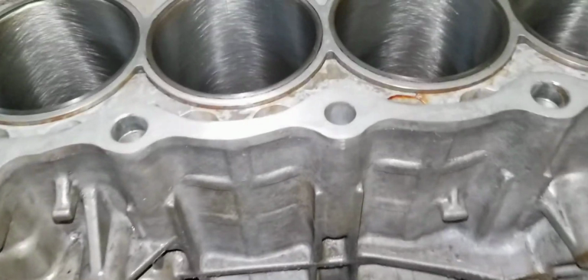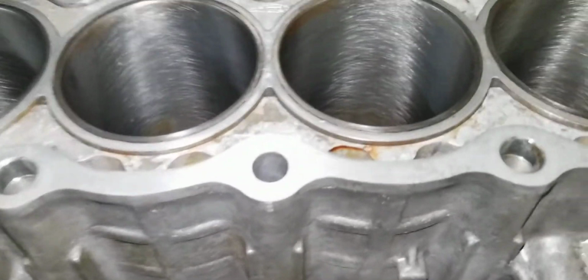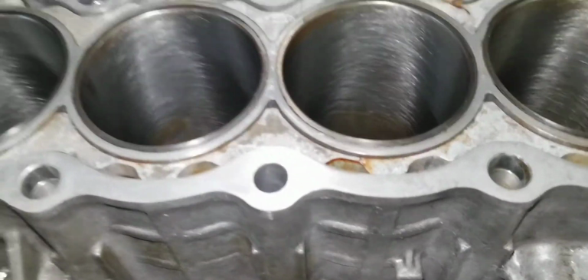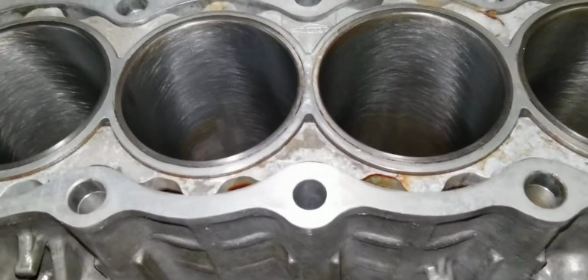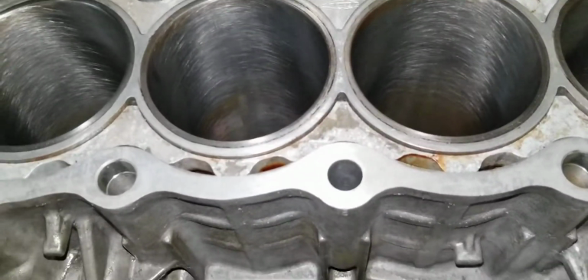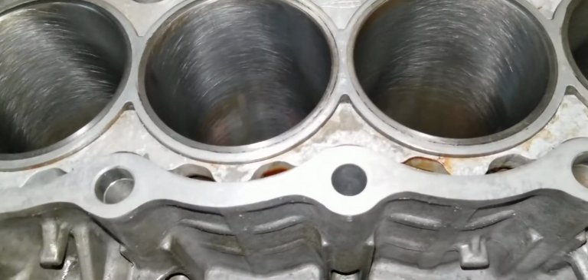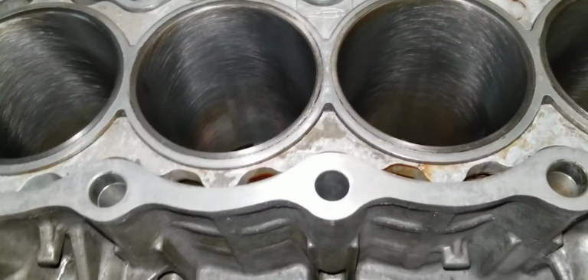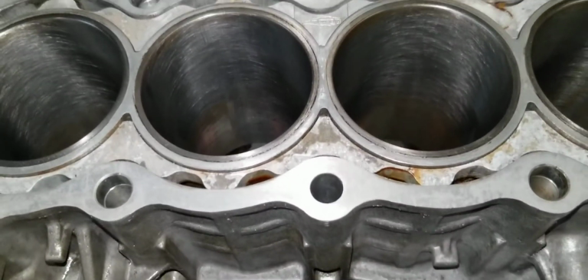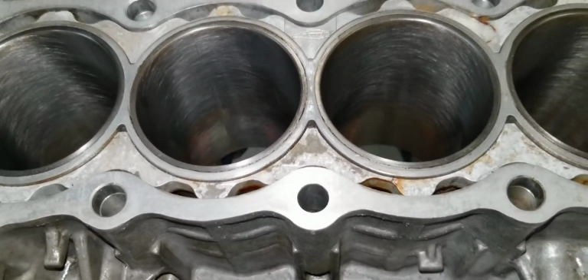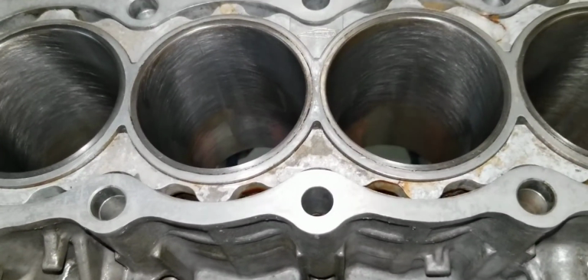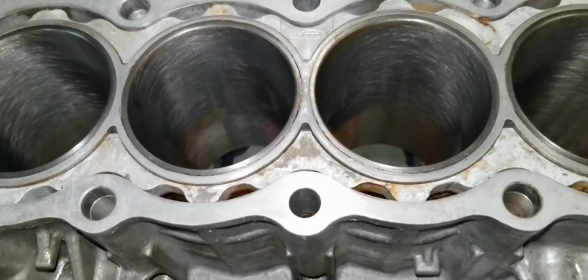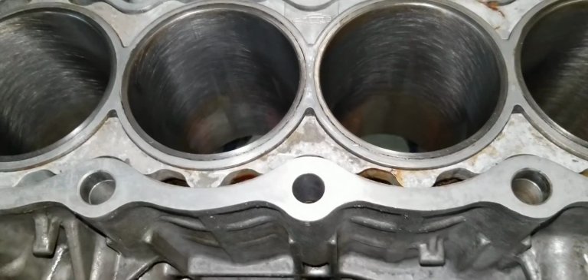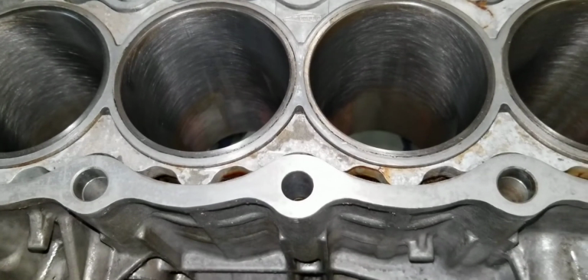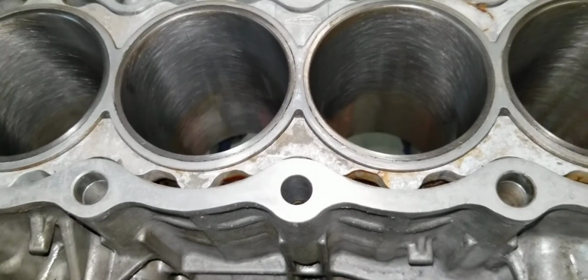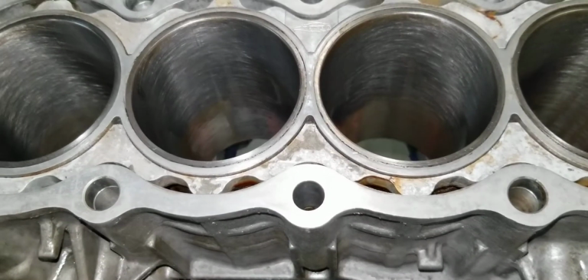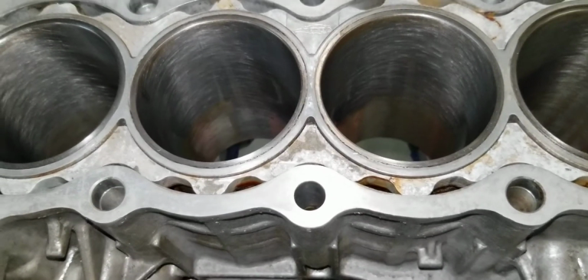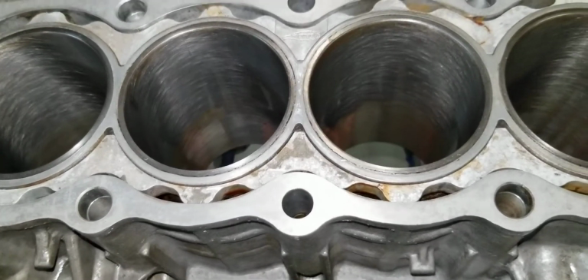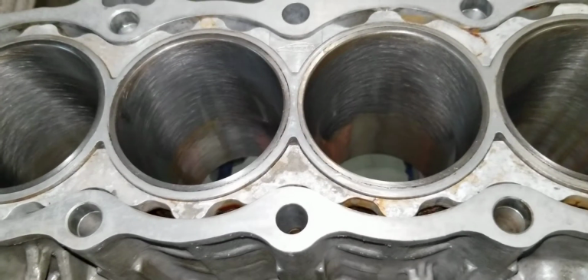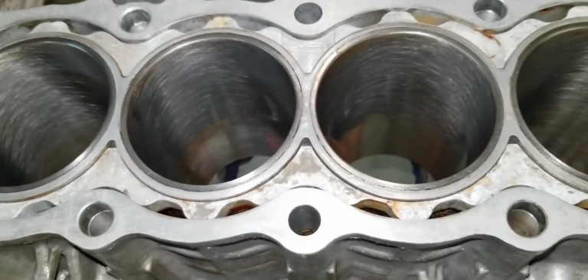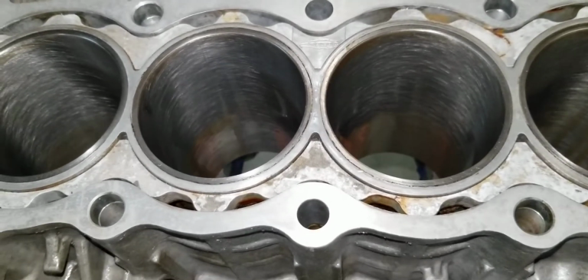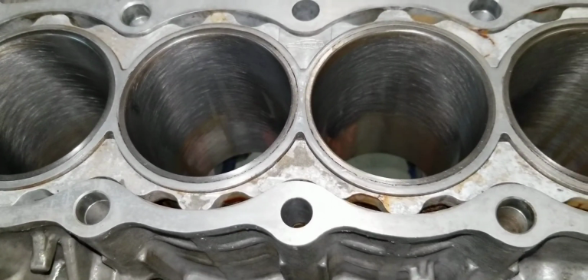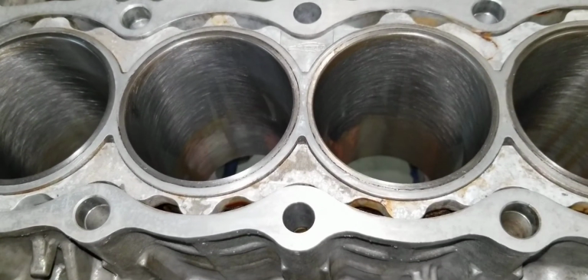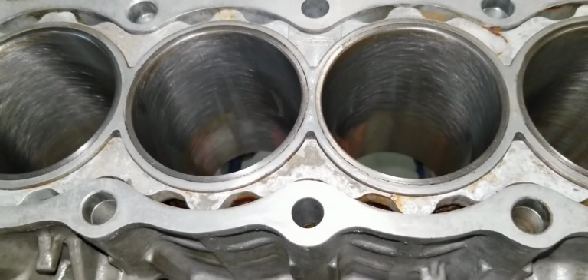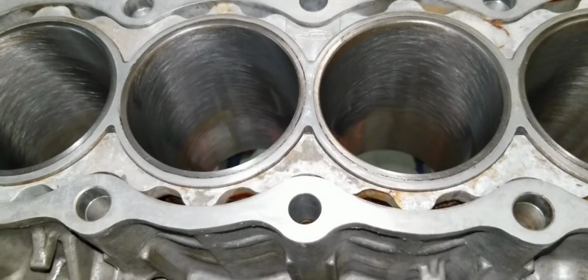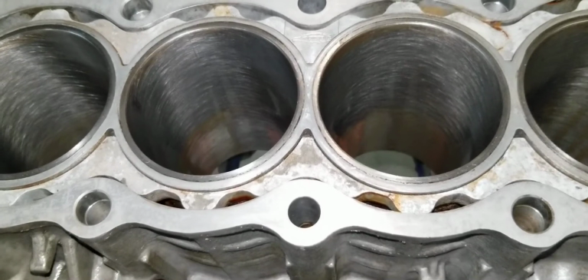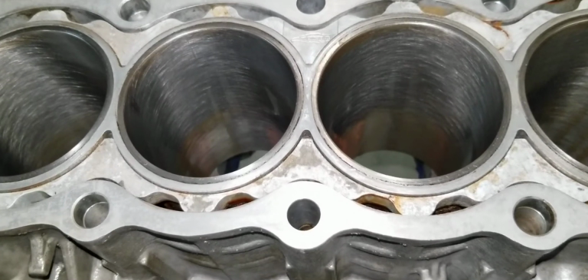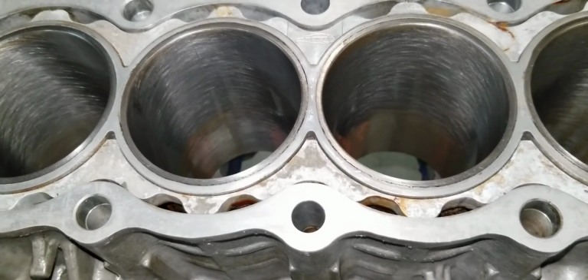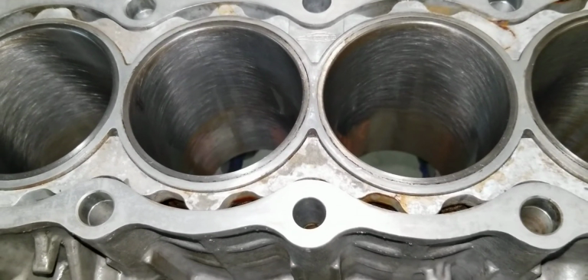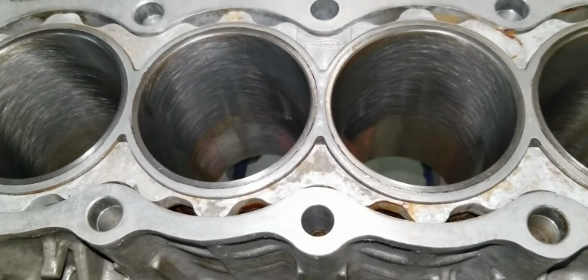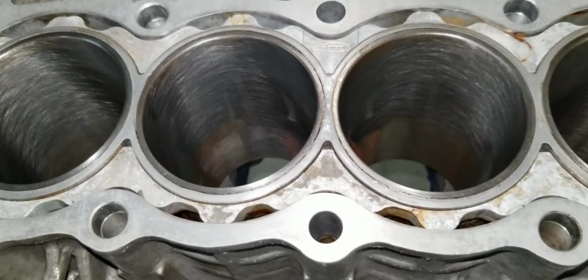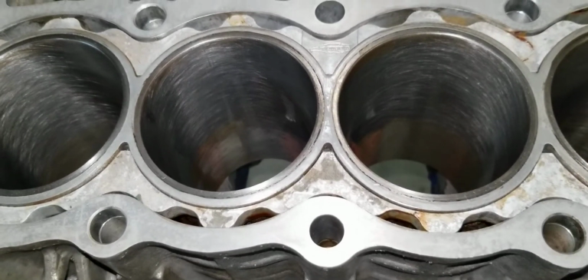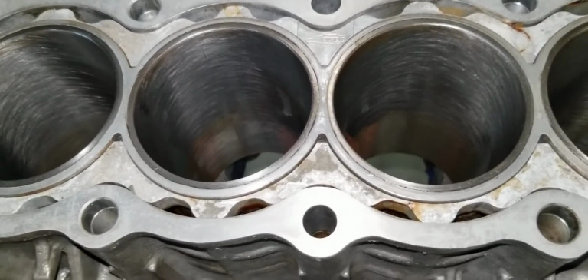I wanted to show all the parts that I got, and this video is just going to be about what parts are needed to build a really reliable daily driver if you want to go boosted. I didn't really cut any corners anywhere. So we'll go through everything I got.